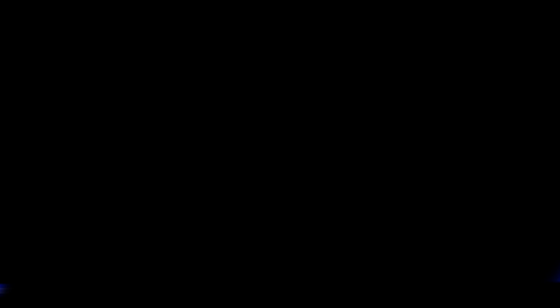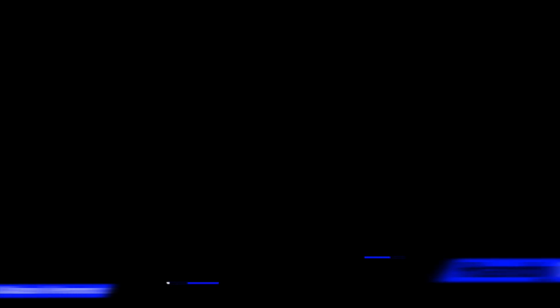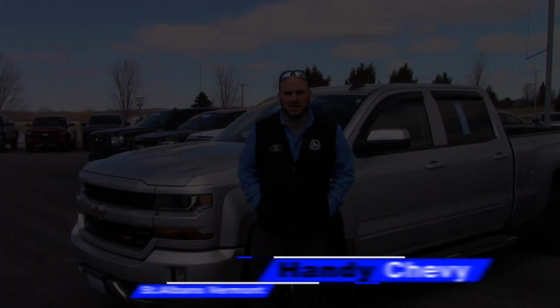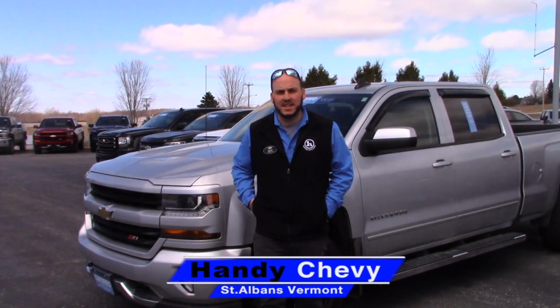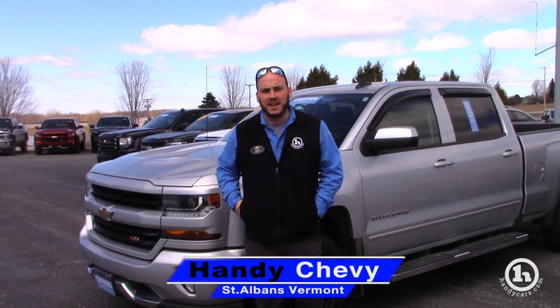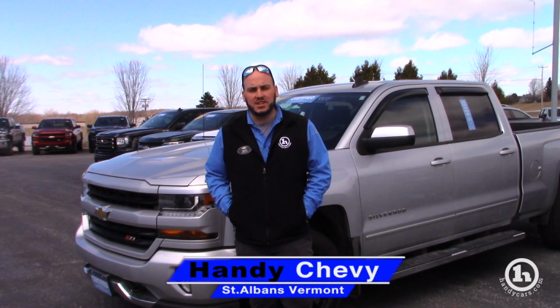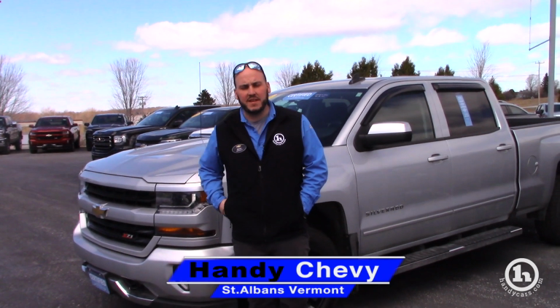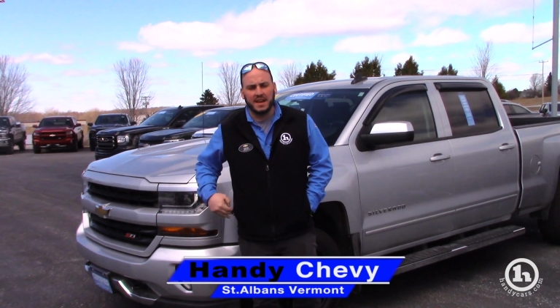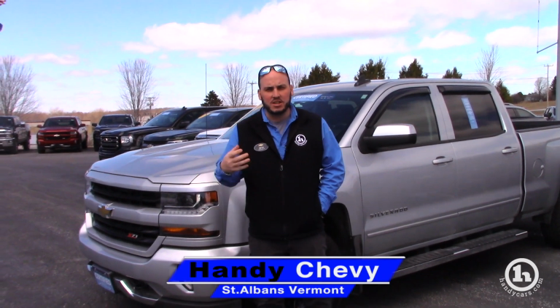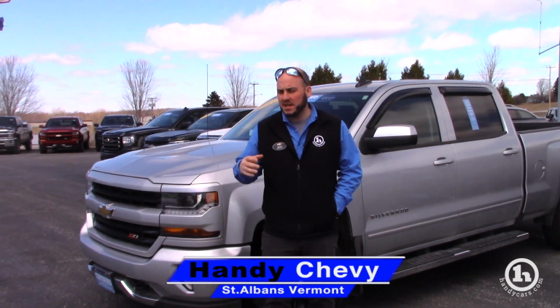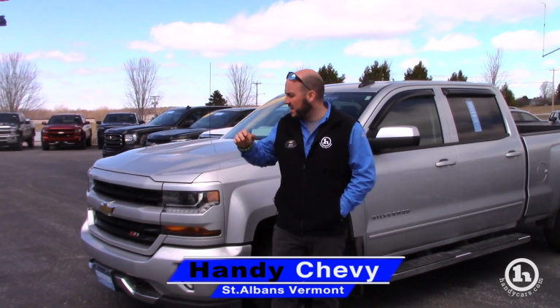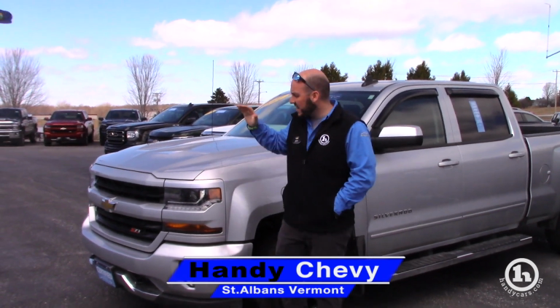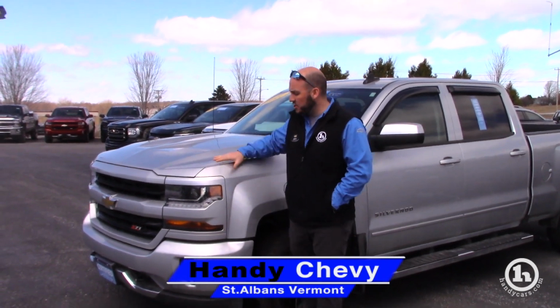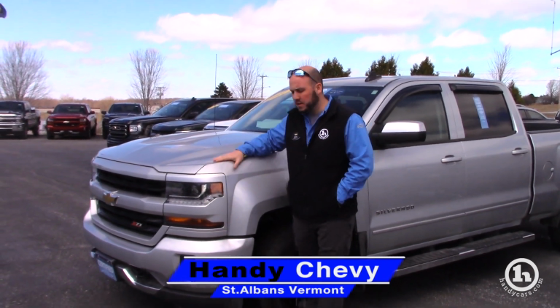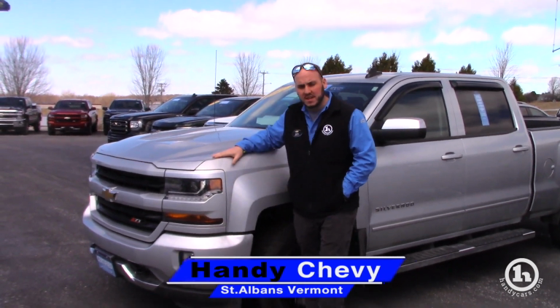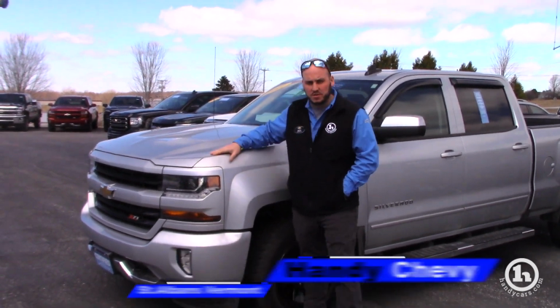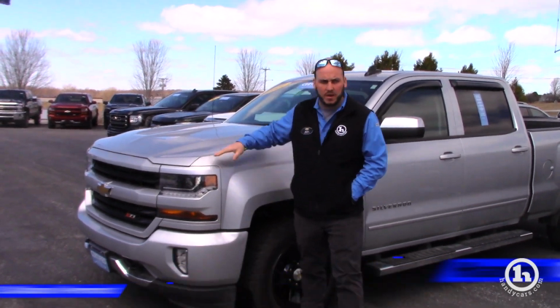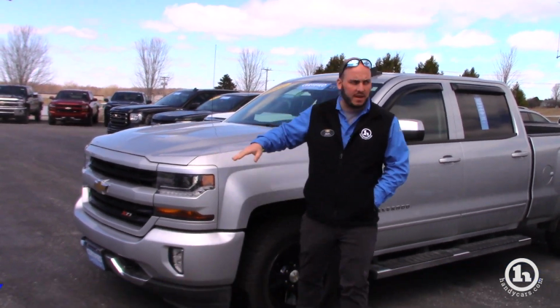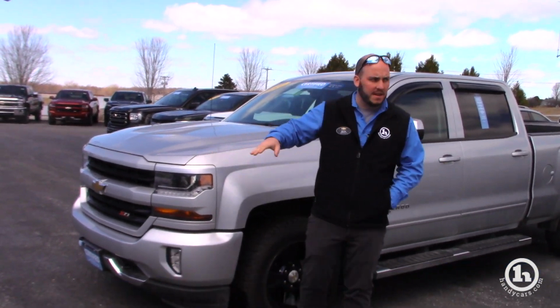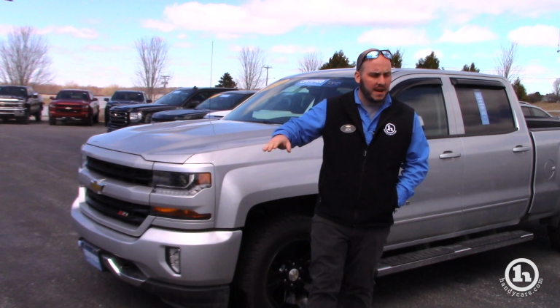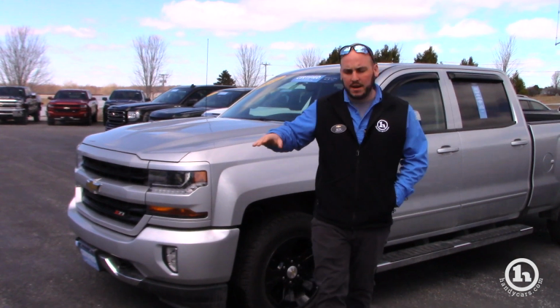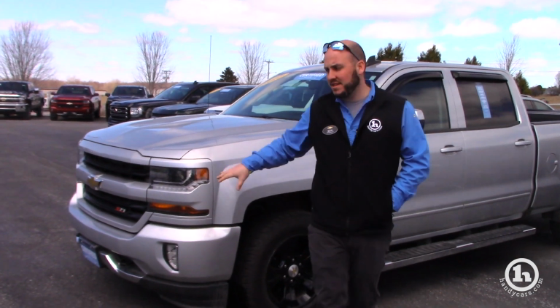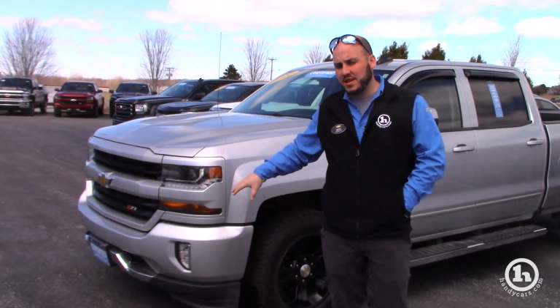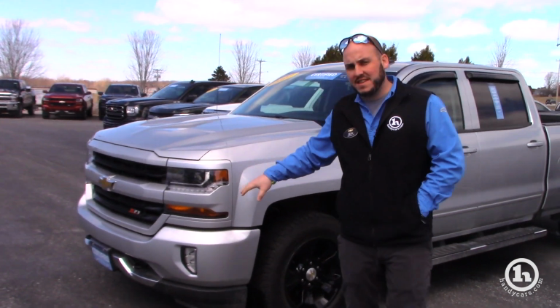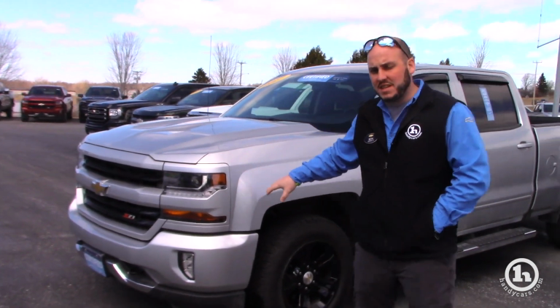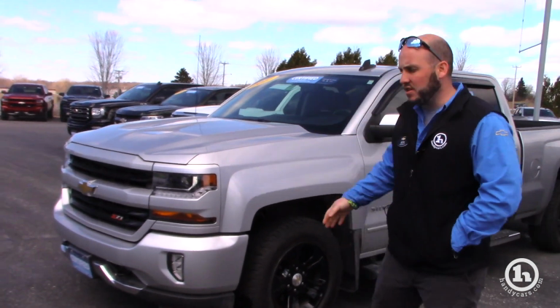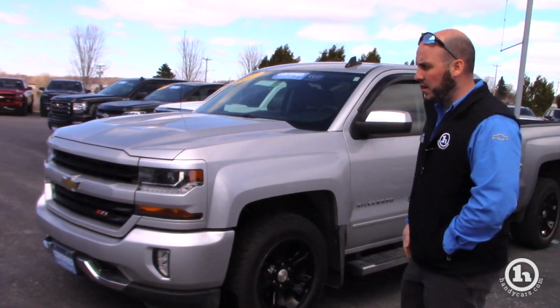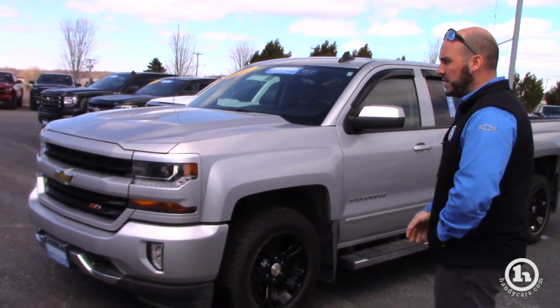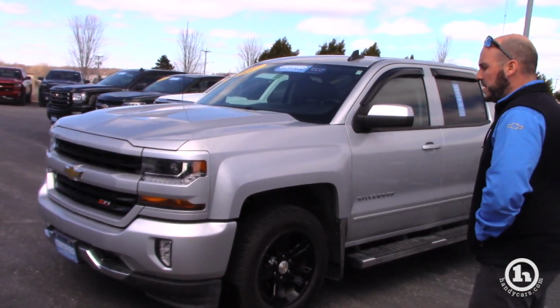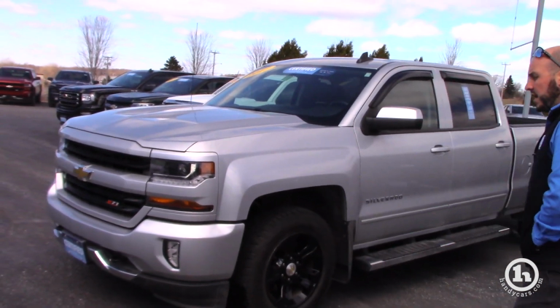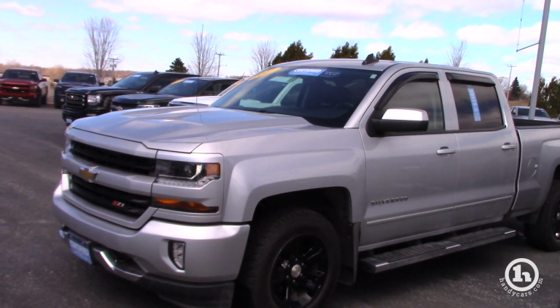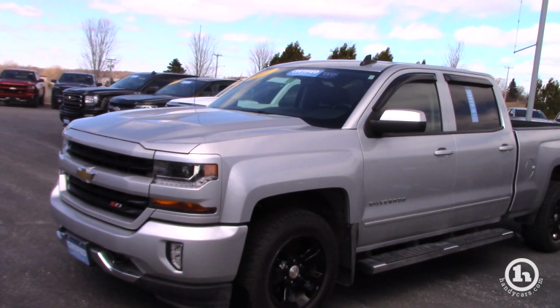Hey Josh, Seth here at HandyChevy. Just wanted to take a second and show you the truck that you inquired on. This is the 2017 Silverado Crew Cab.